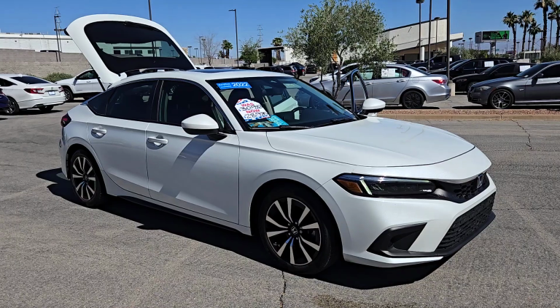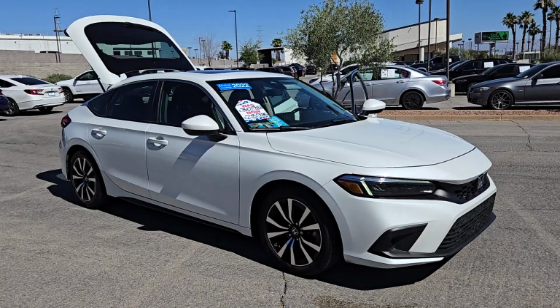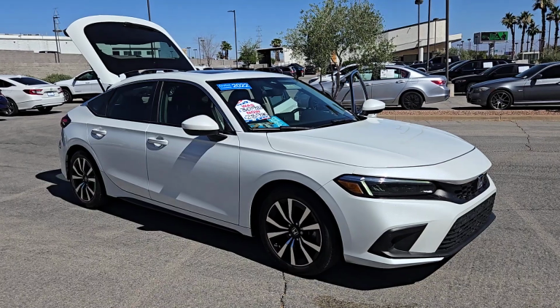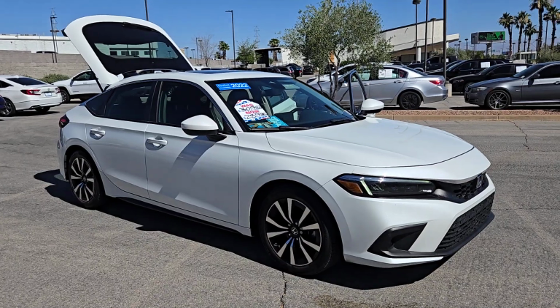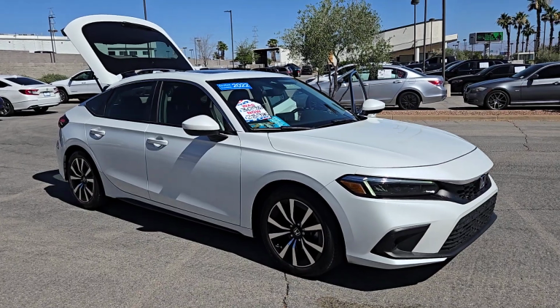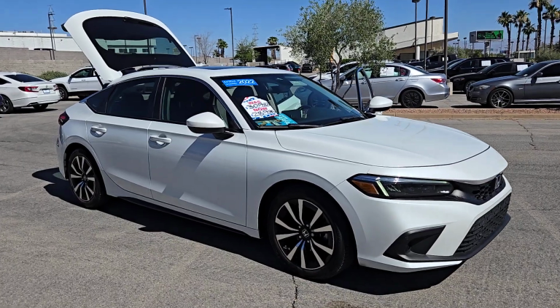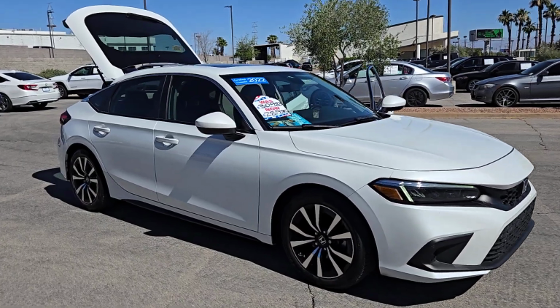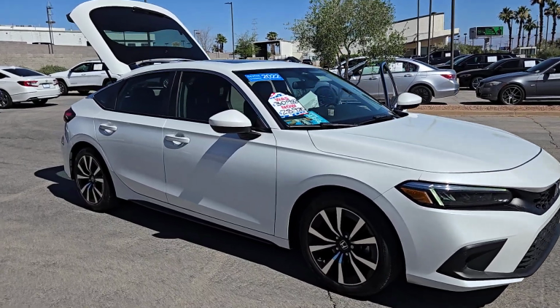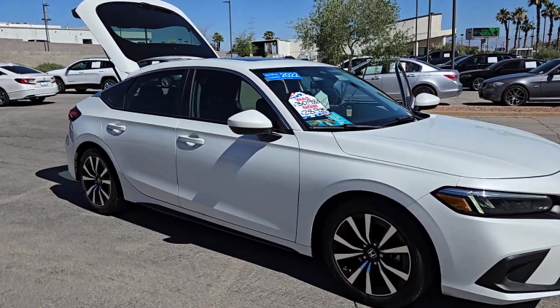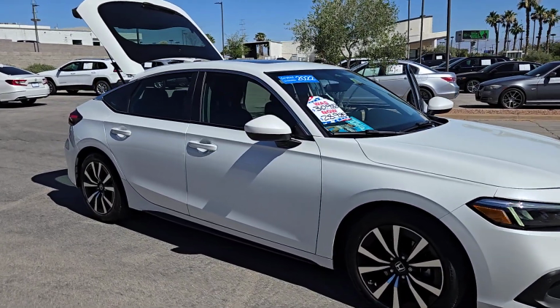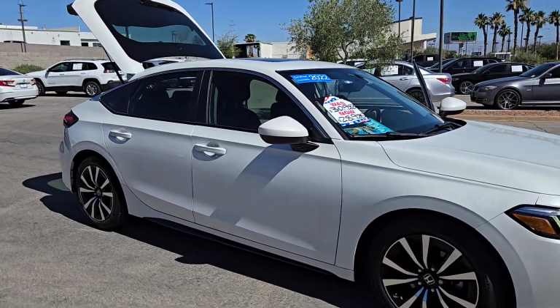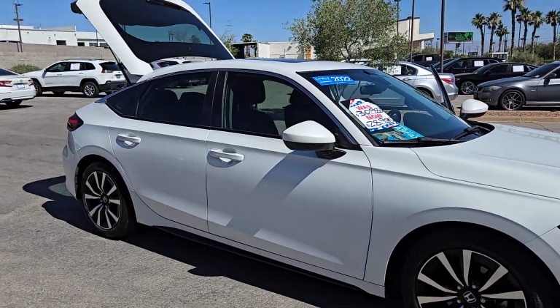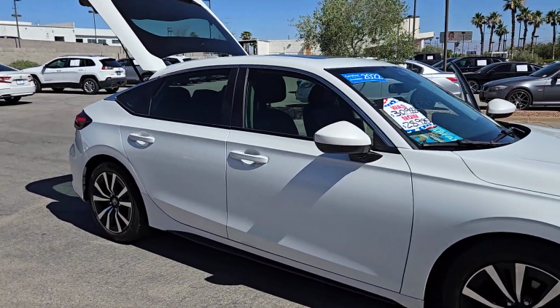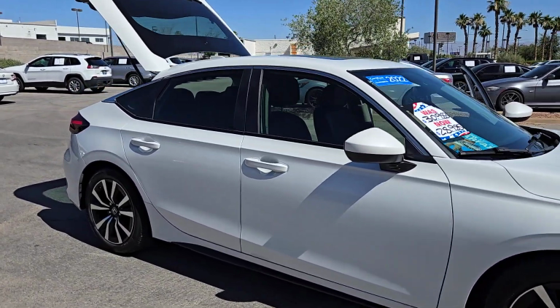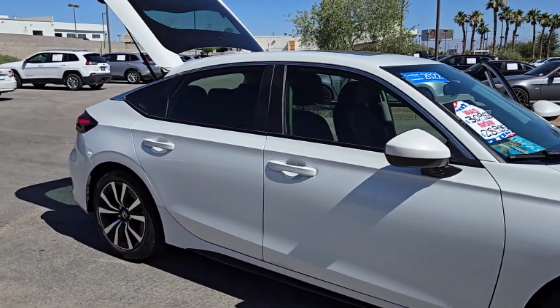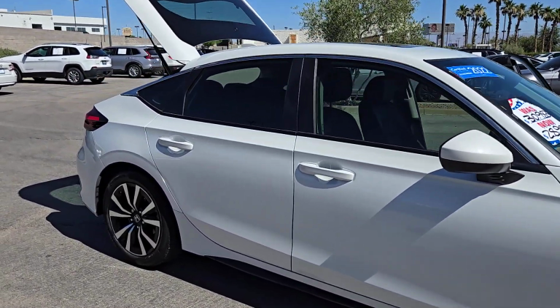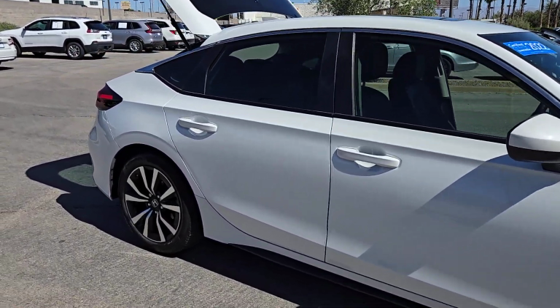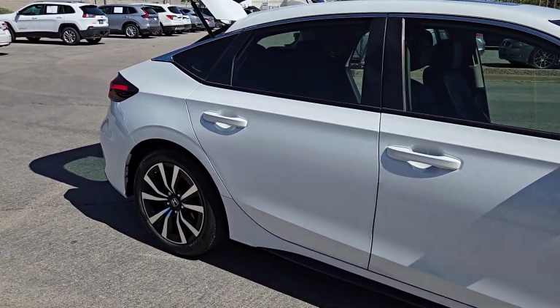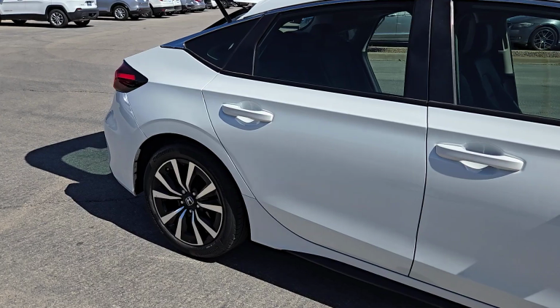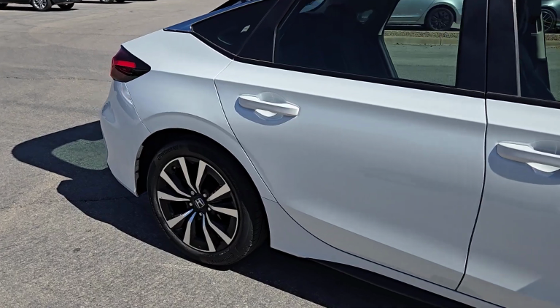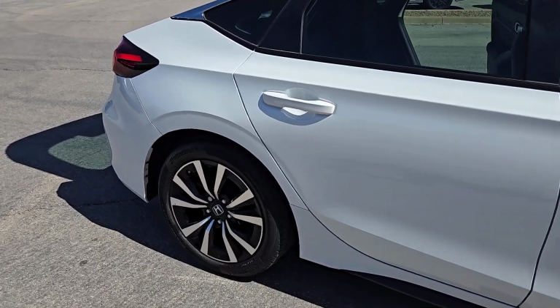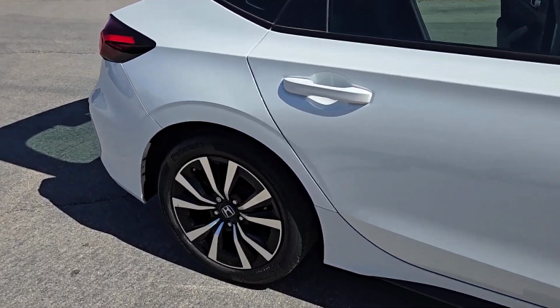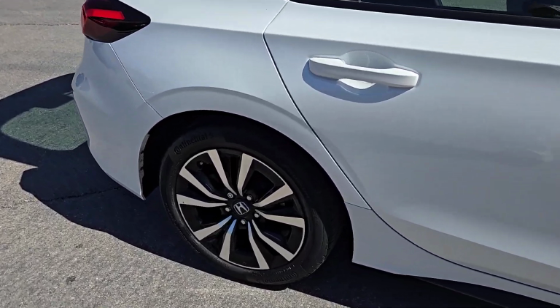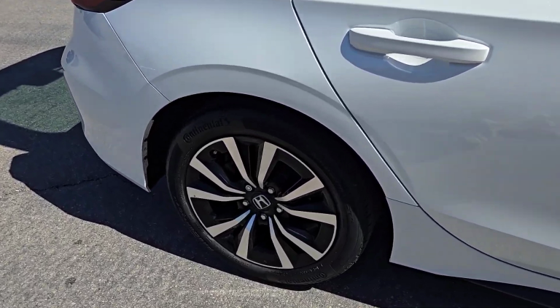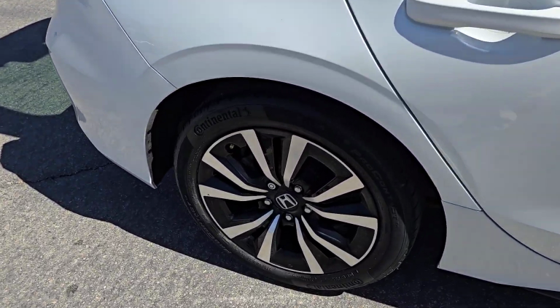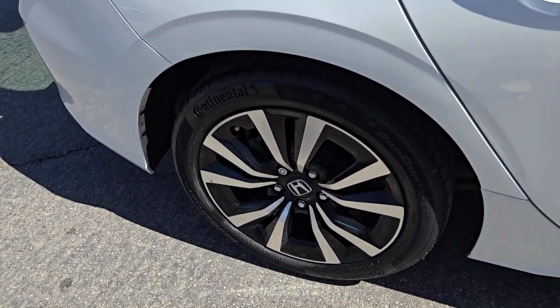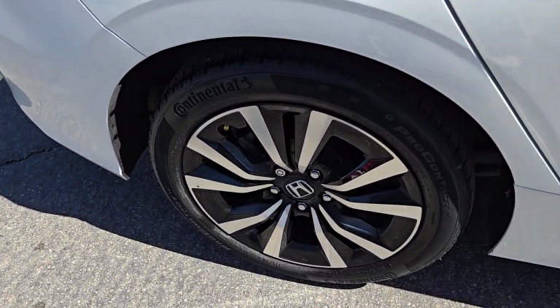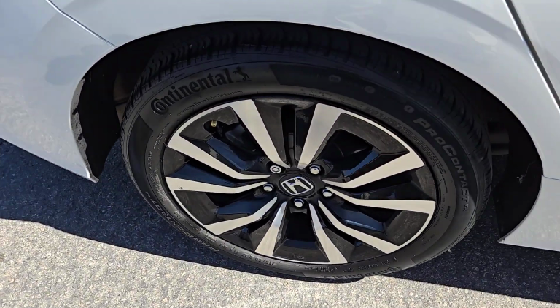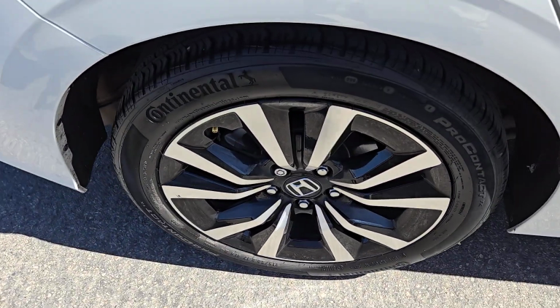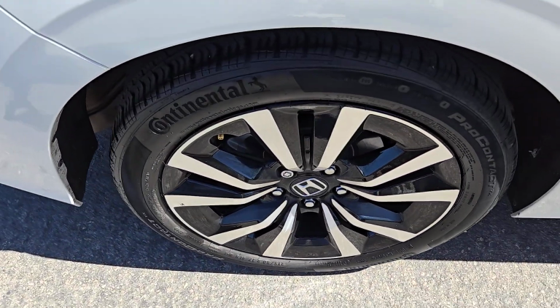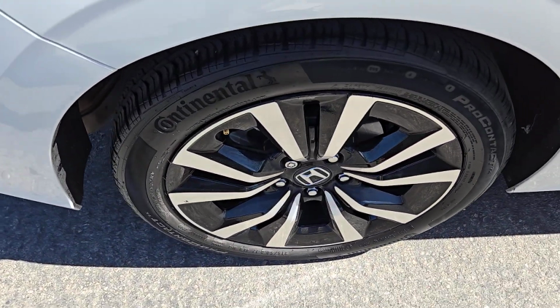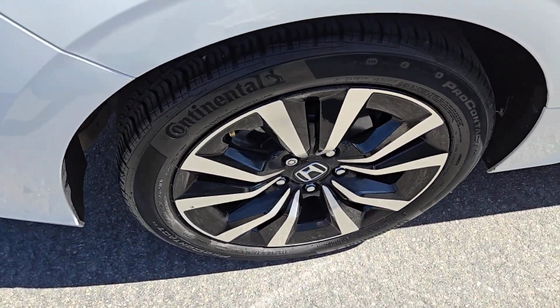Looking for your dream car? It could be the 2022 Honda Civic. With less than 30,000 miles on the odometer, this vehicle provides excellent value.